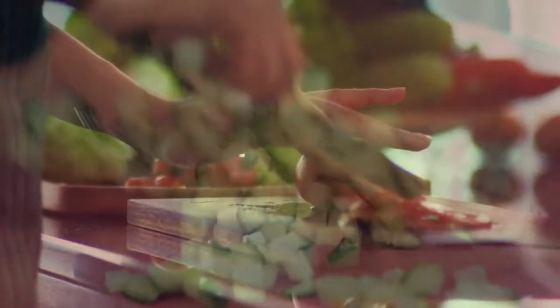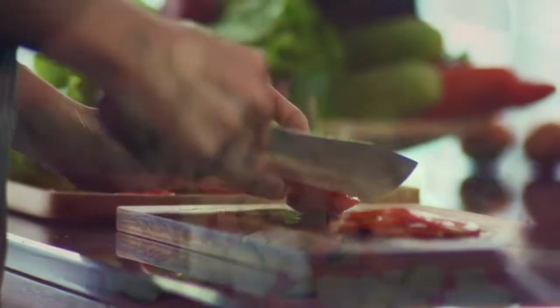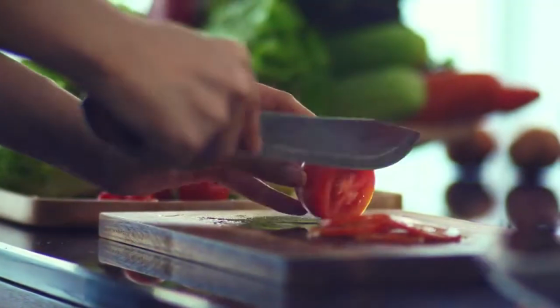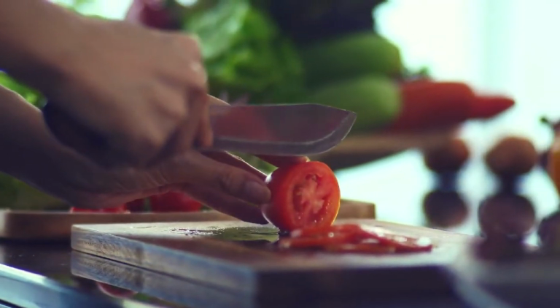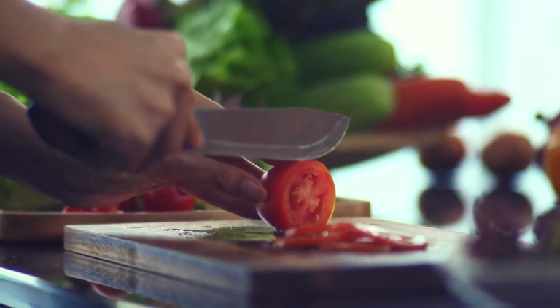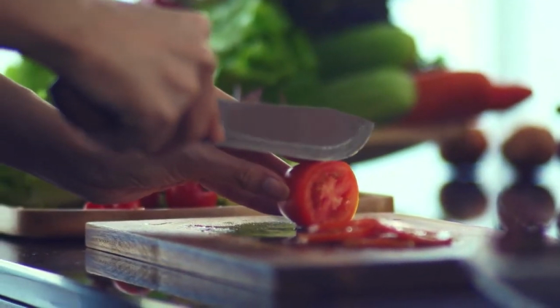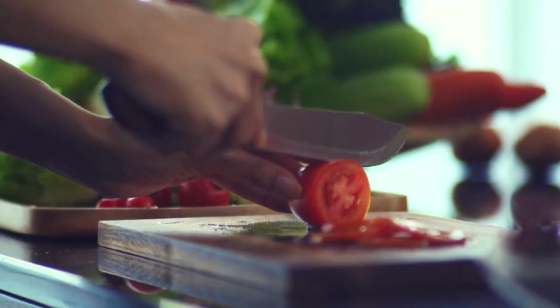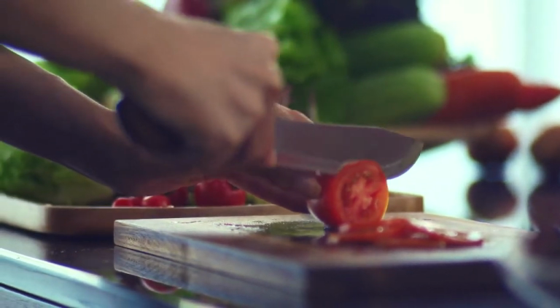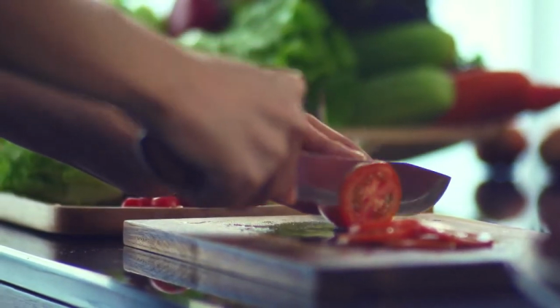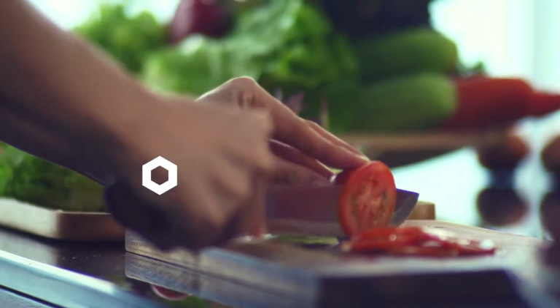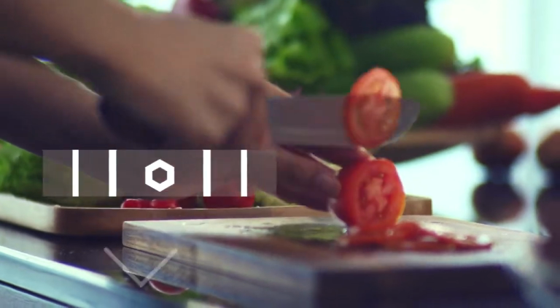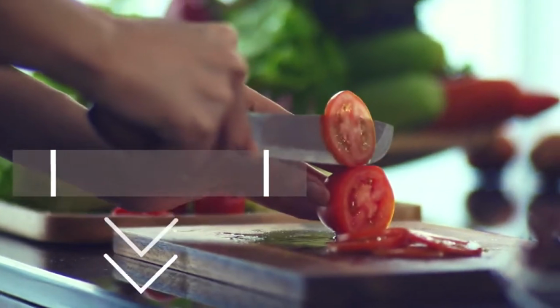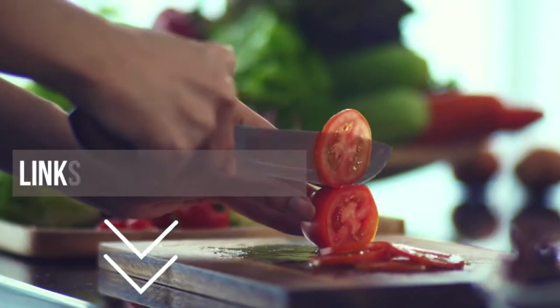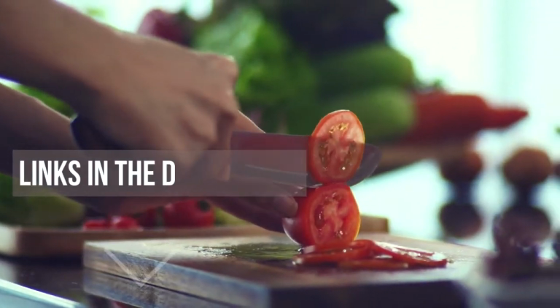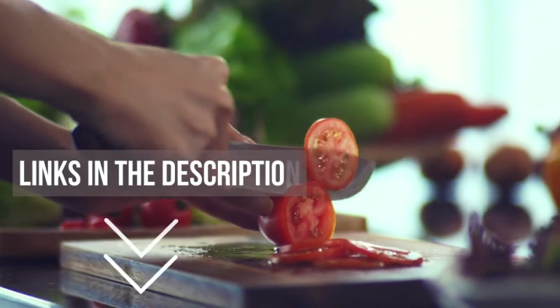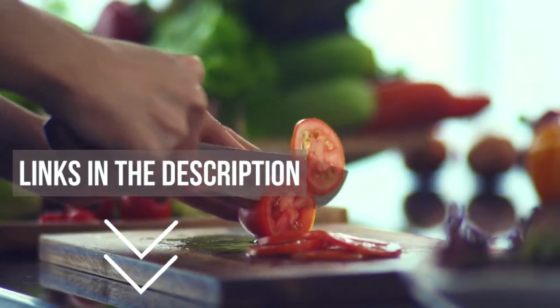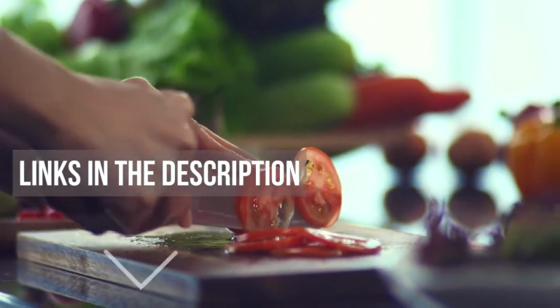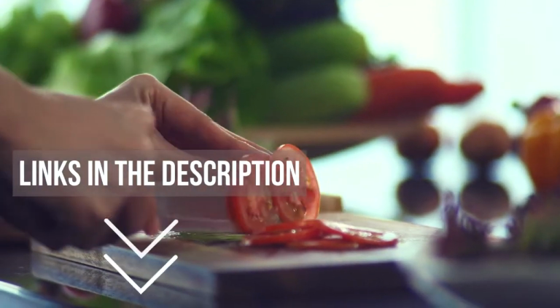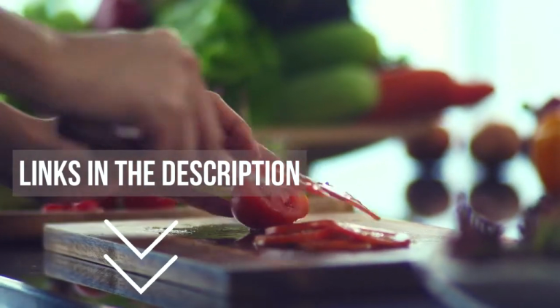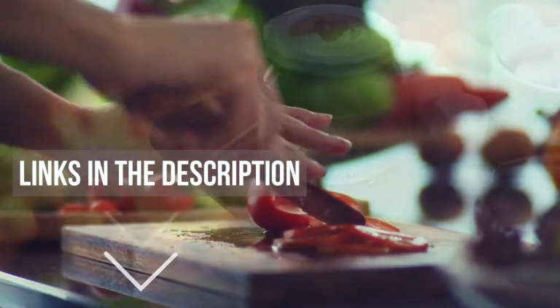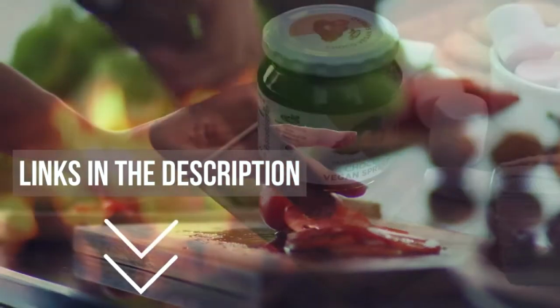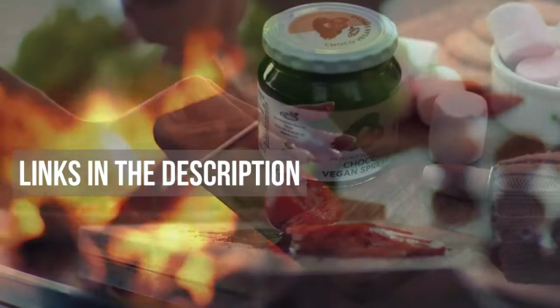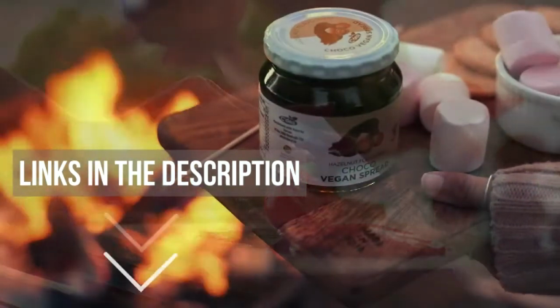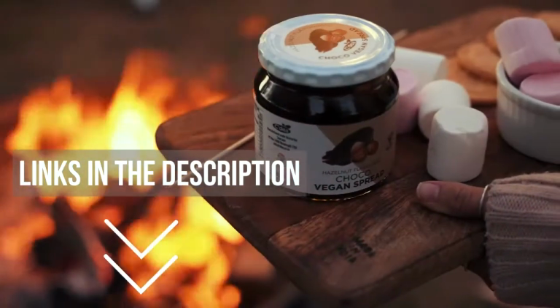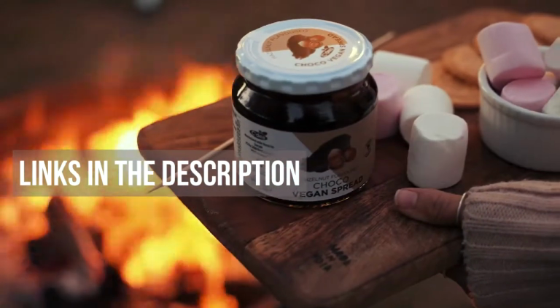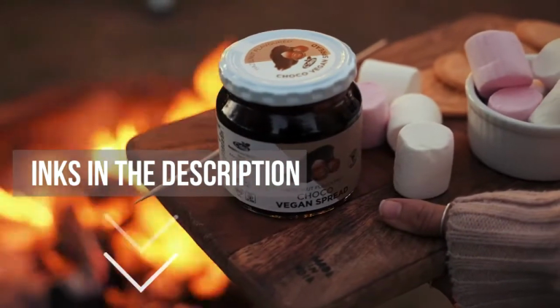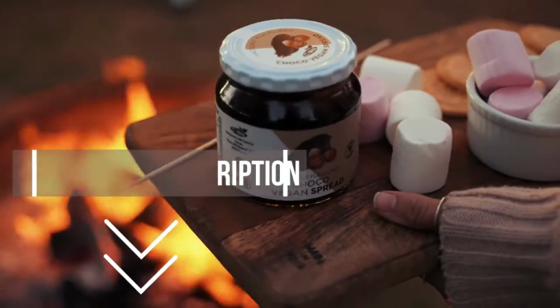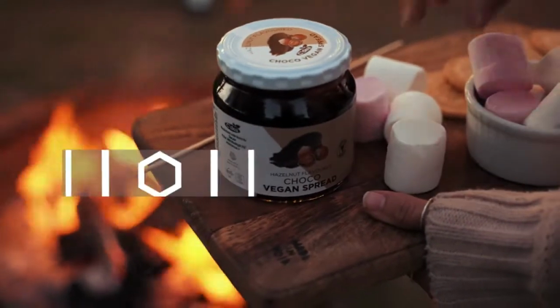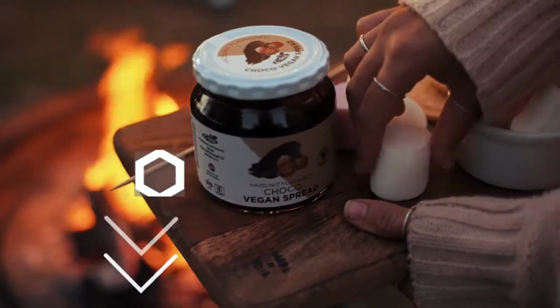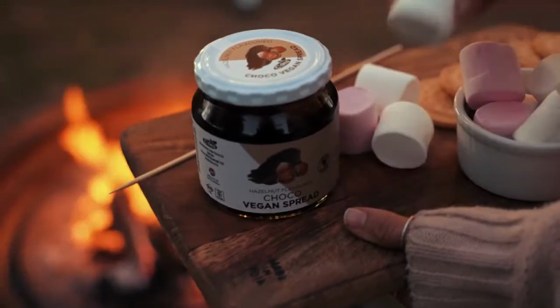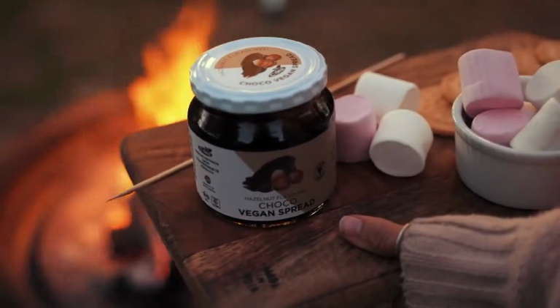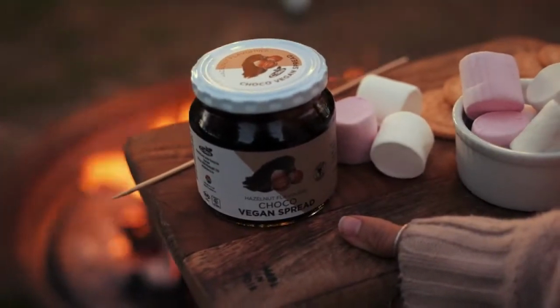If you're looking for the best cutting boards for camping, we'll have the product for you in this list. We've included links in the description for each product mentioned, so make sure you check those out to see which are in your budget range. Now let's get on with the video.